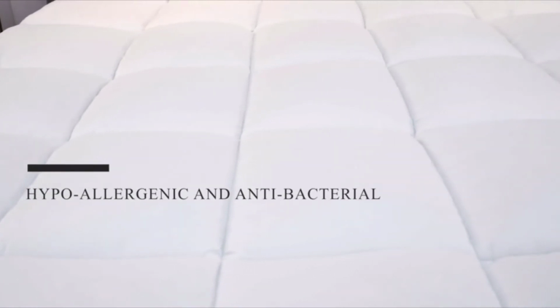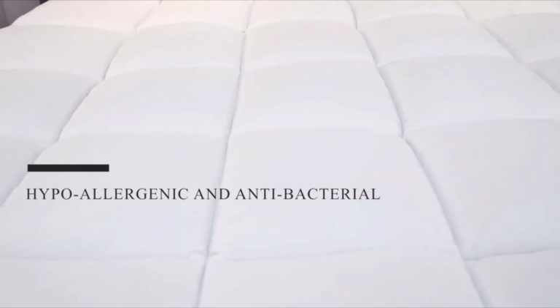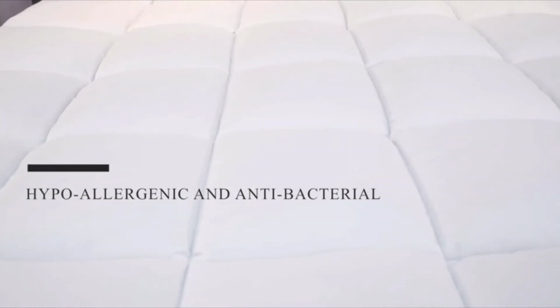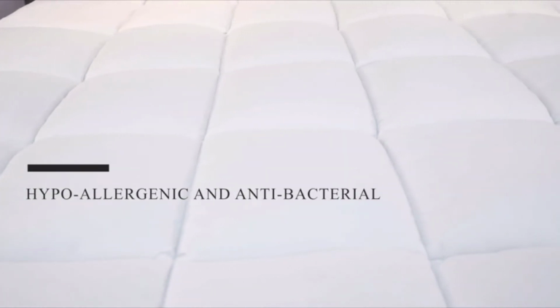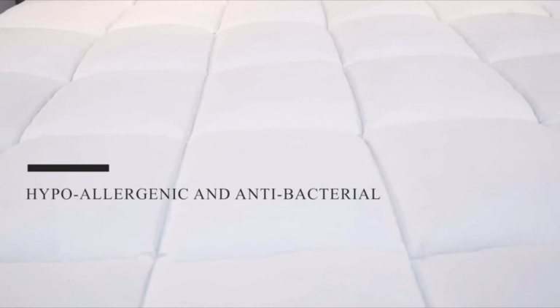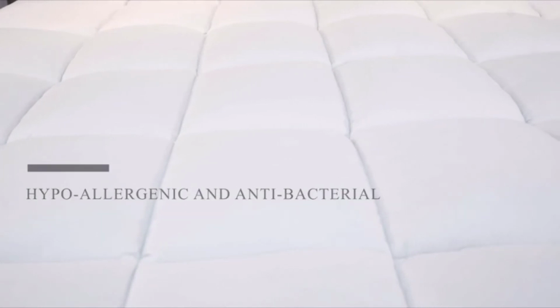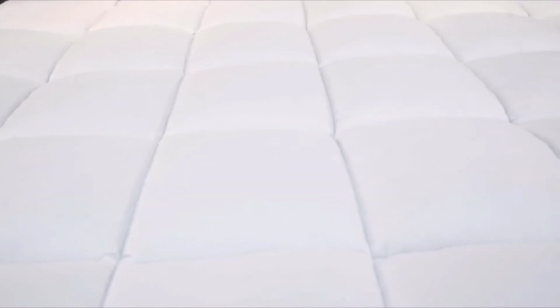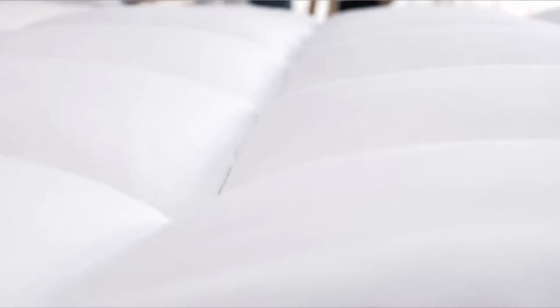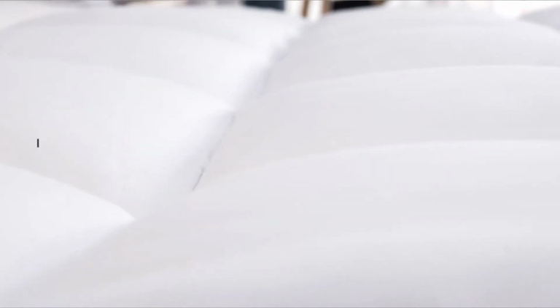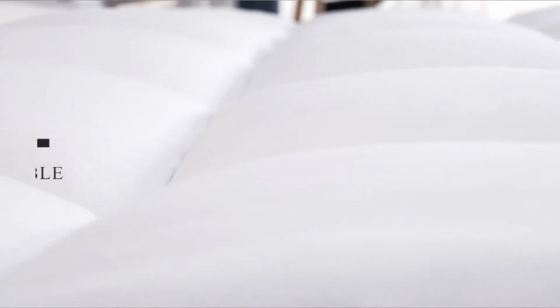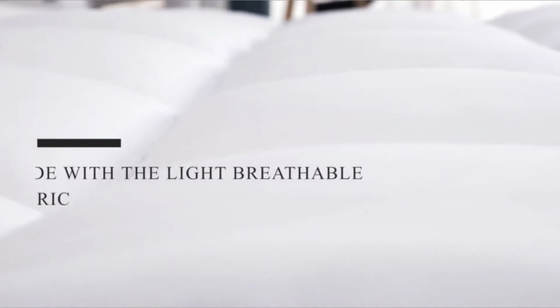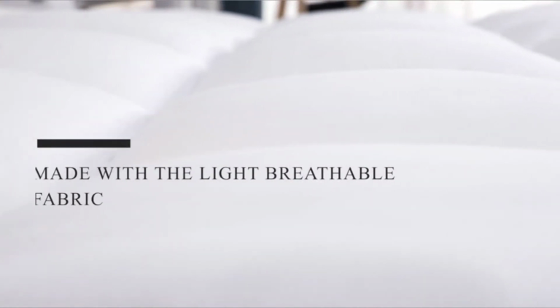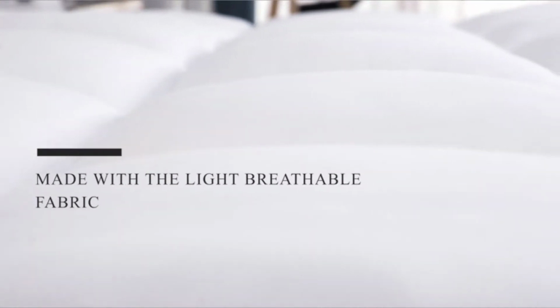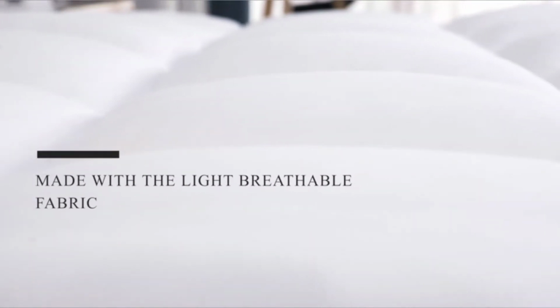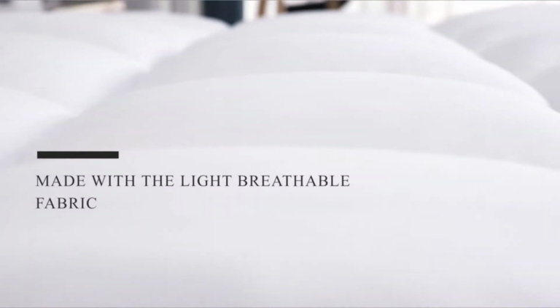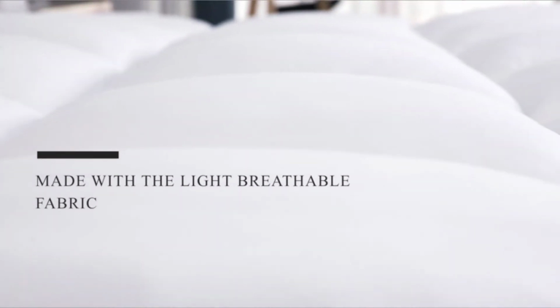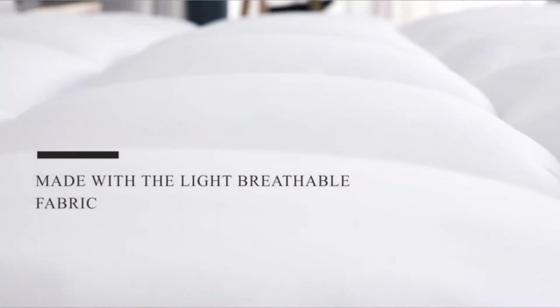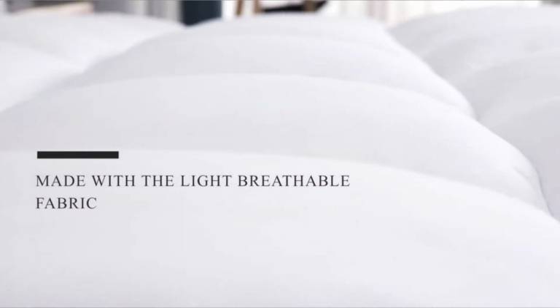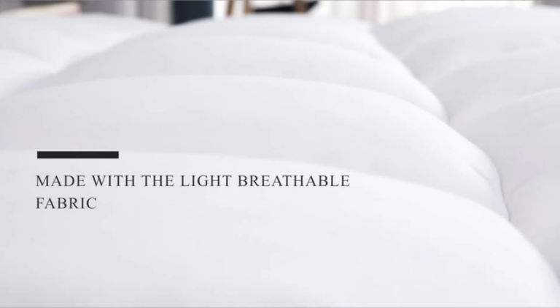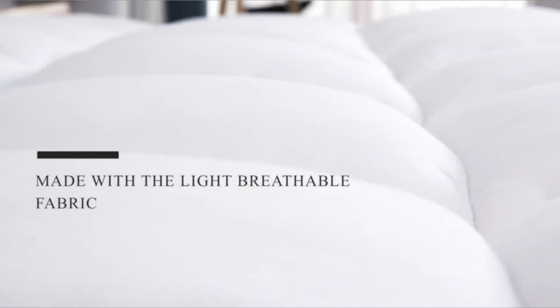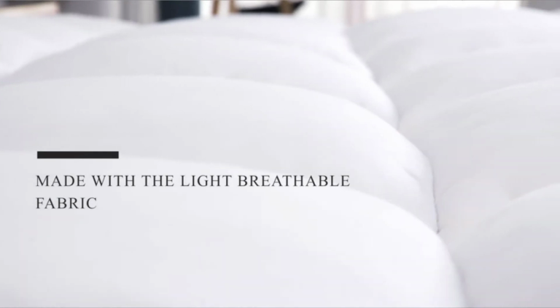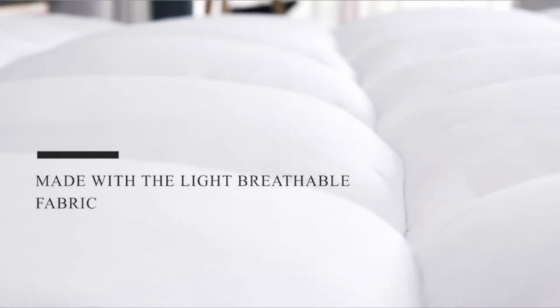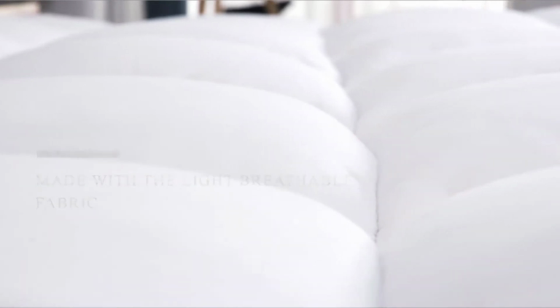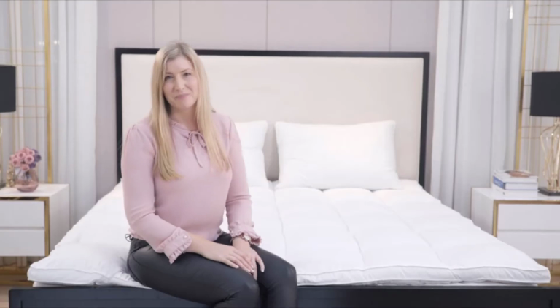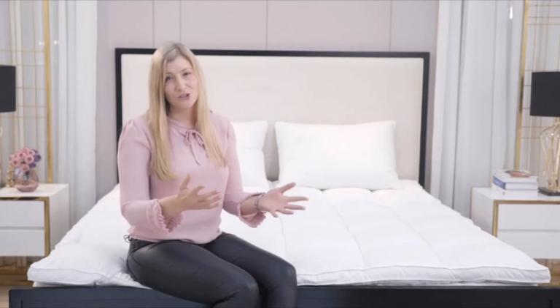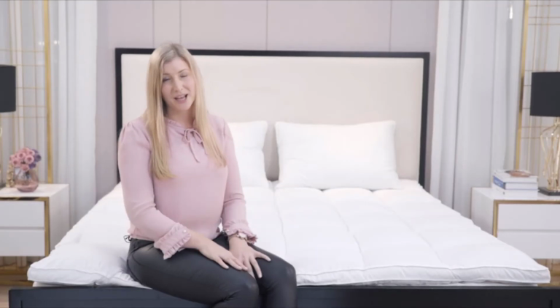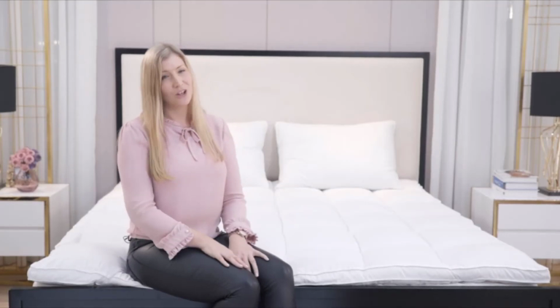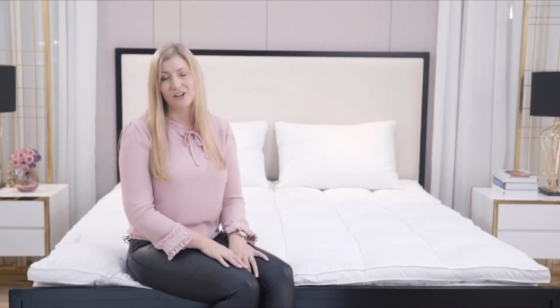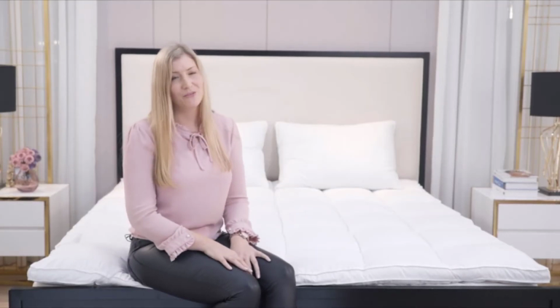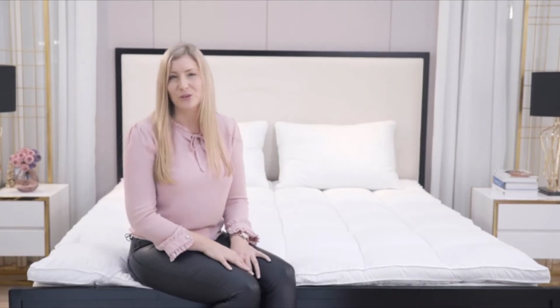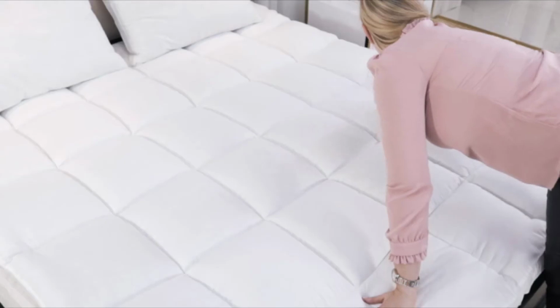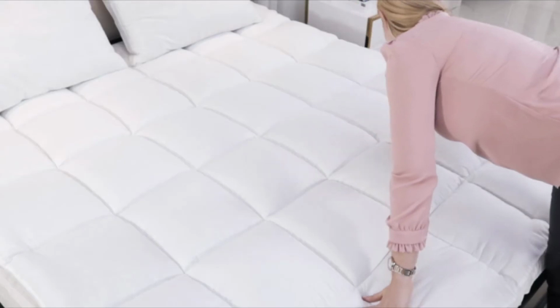They're made from a light, breathable fabric that allows for efficient airflow and provides an effective barrier from dust mites and allergens. So breathe easy and snuggle down on a layer of soft, plump perfection.